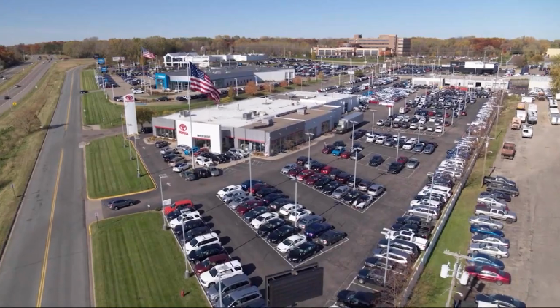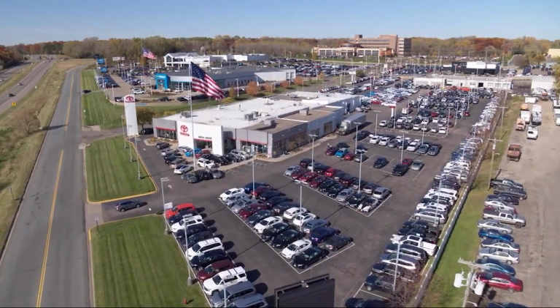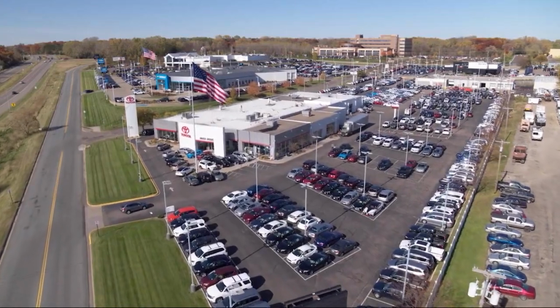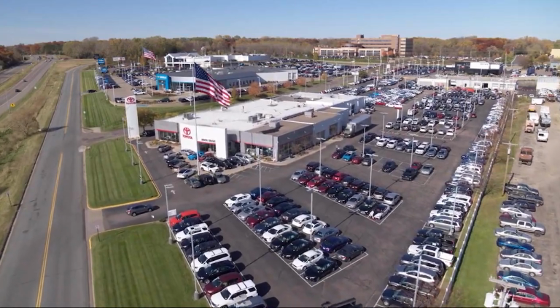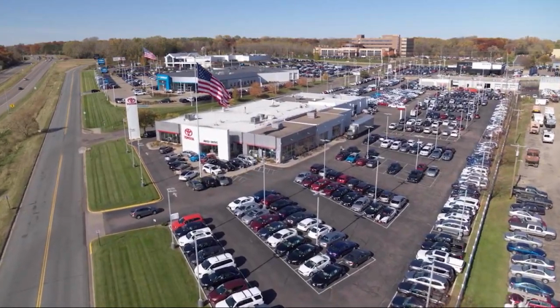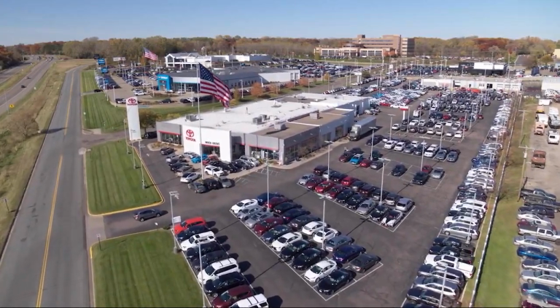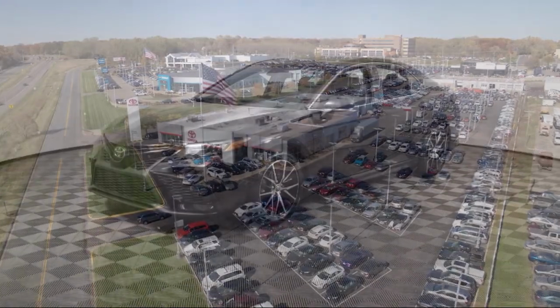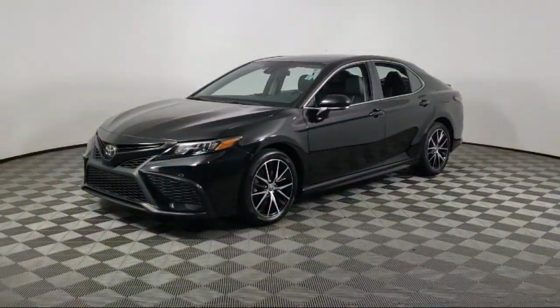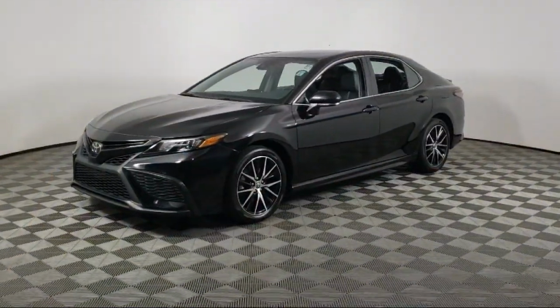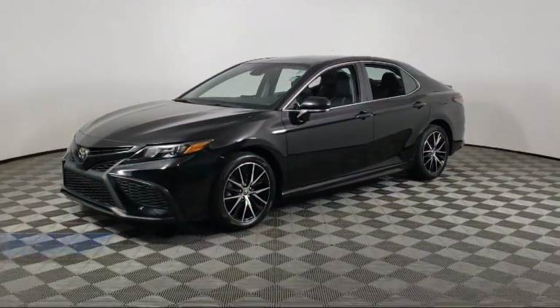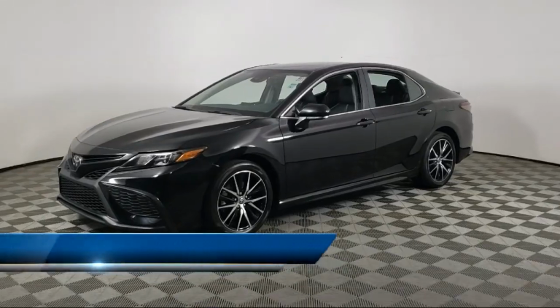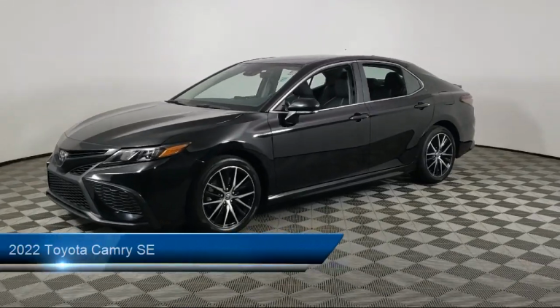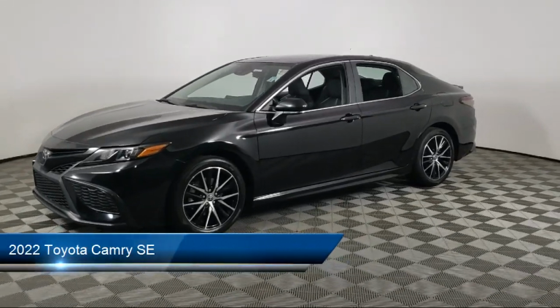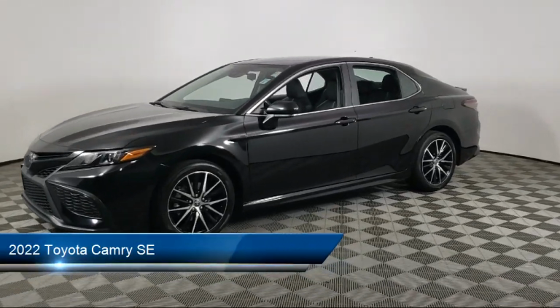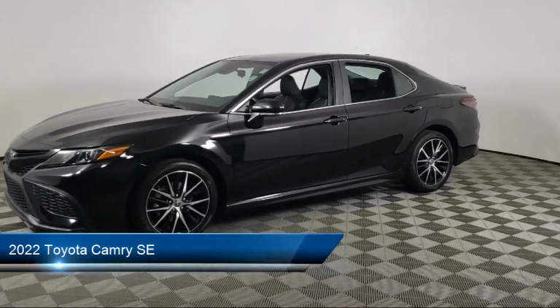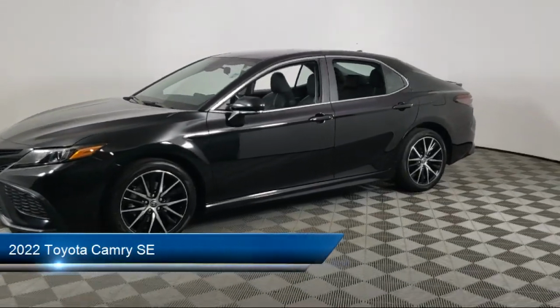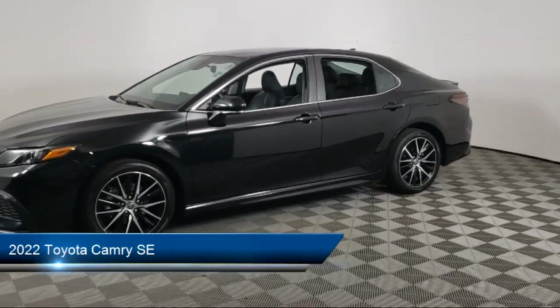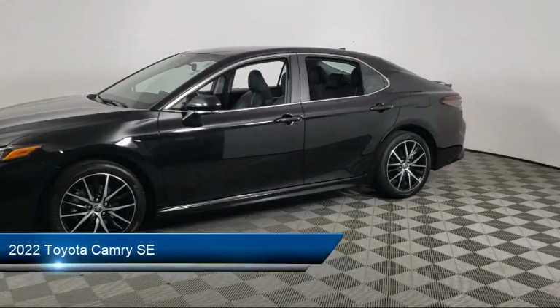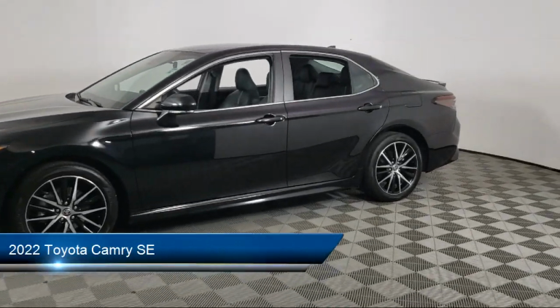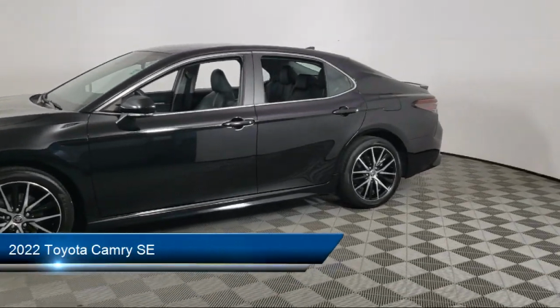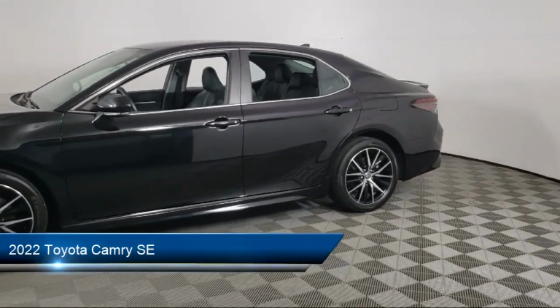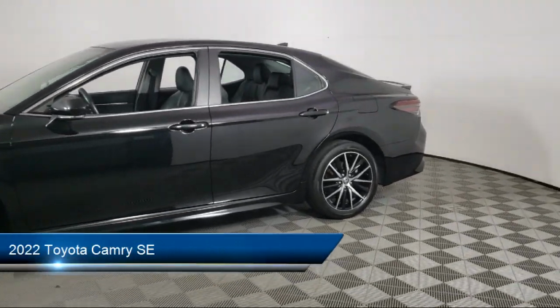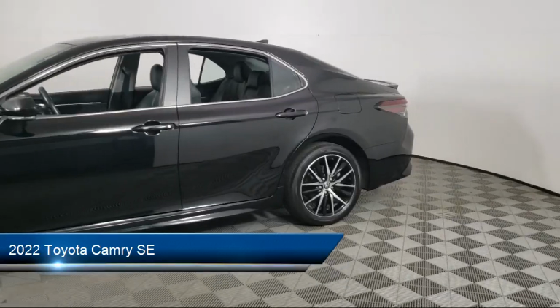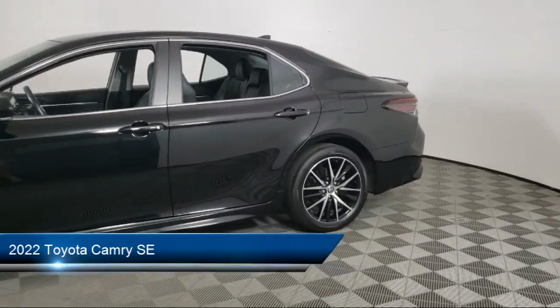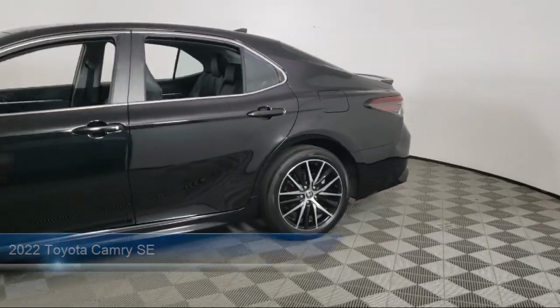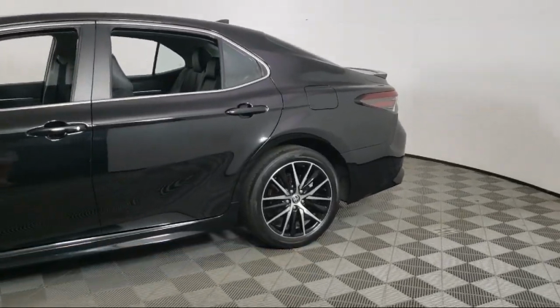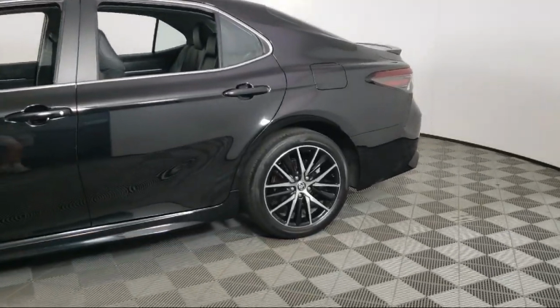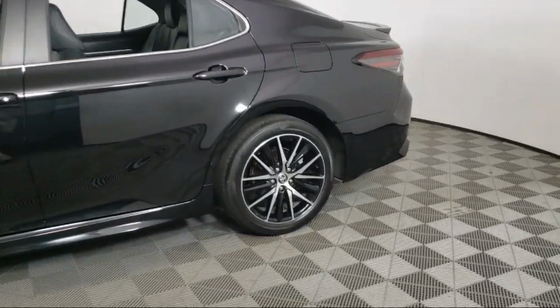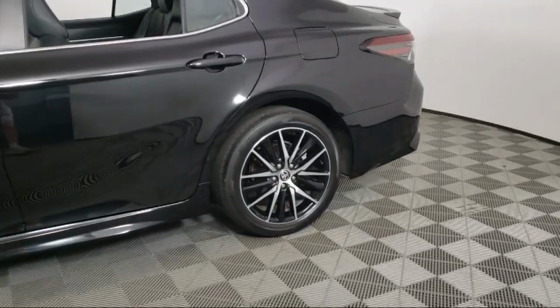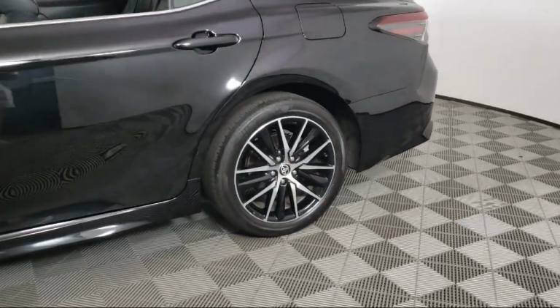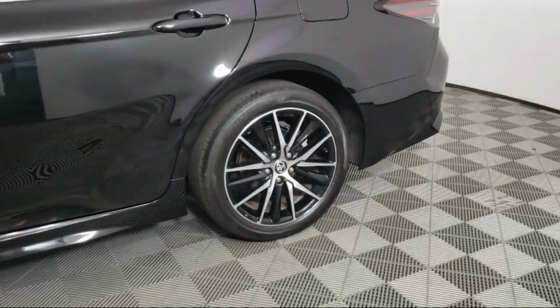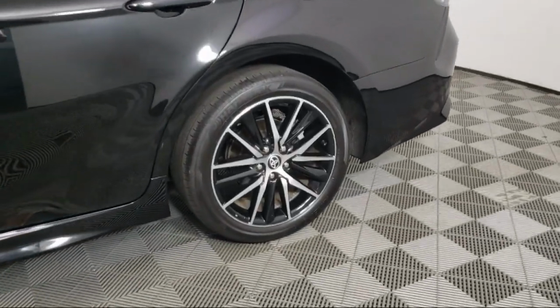Invergrove Toyota welcomes your interest in one of our great vehicles that comes equipped with keyless entry, rear spoiler, air conditioning, traction control, power windows, cruise control, and power door locks.